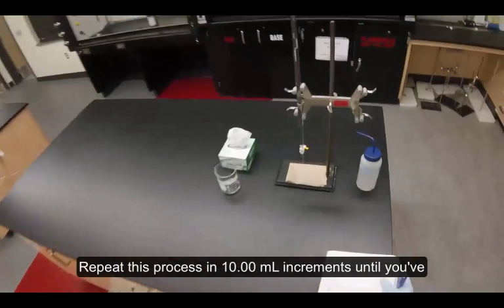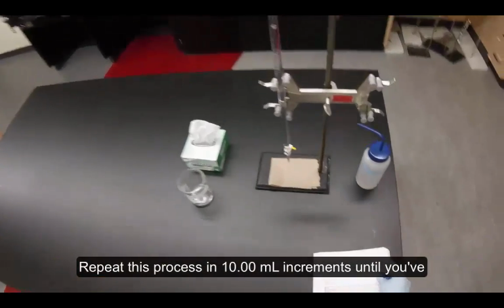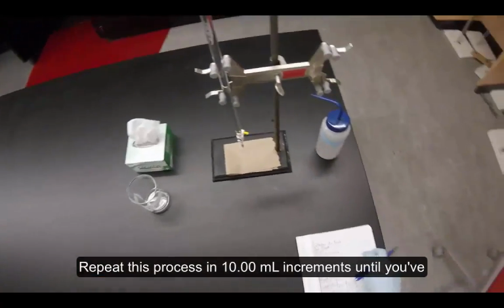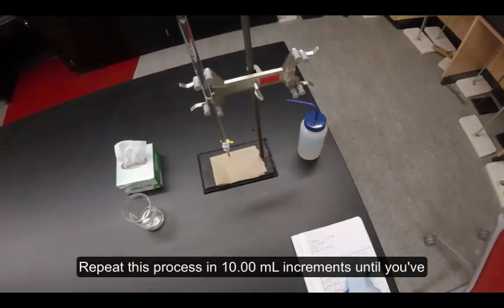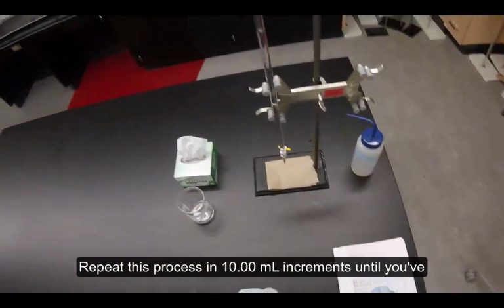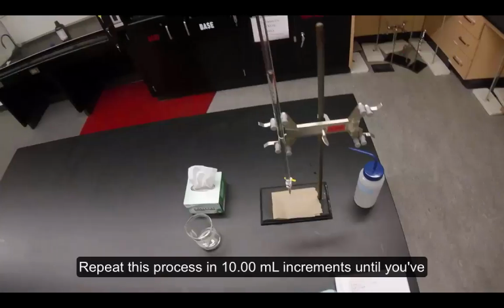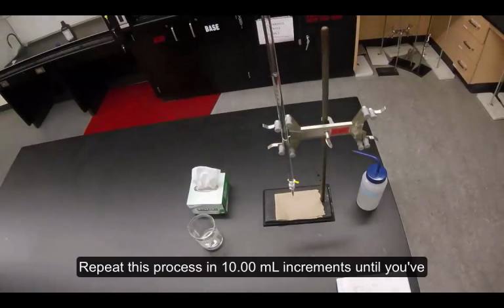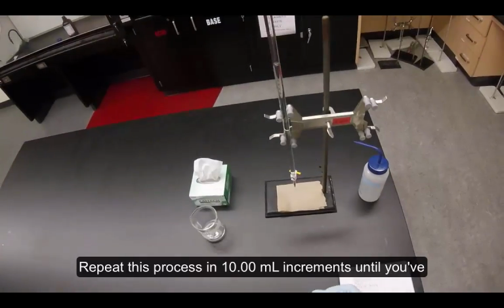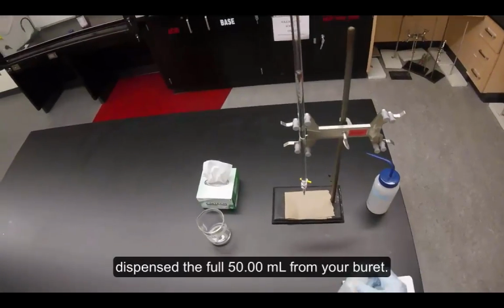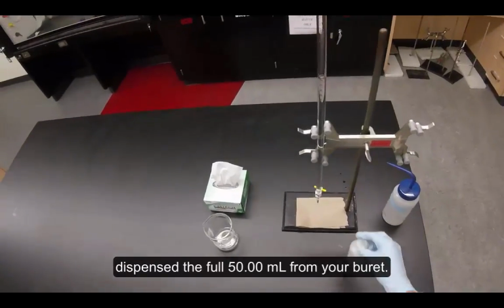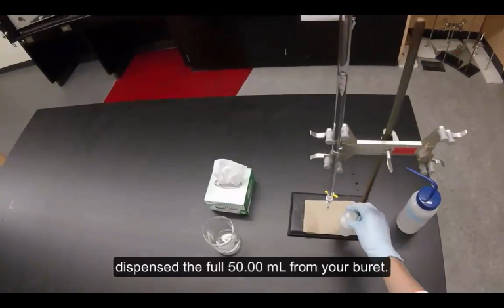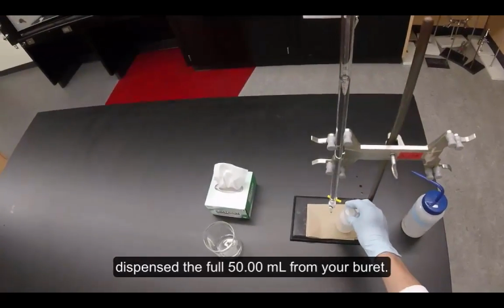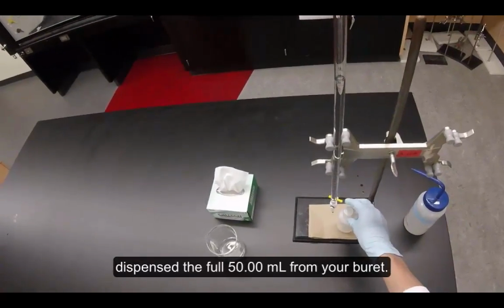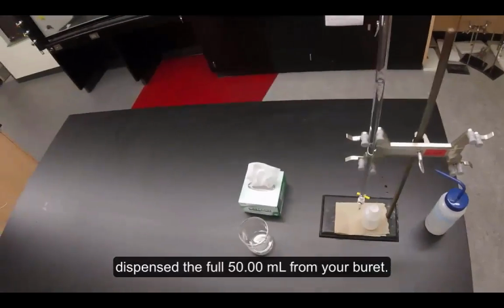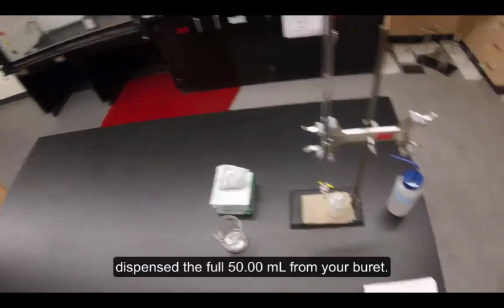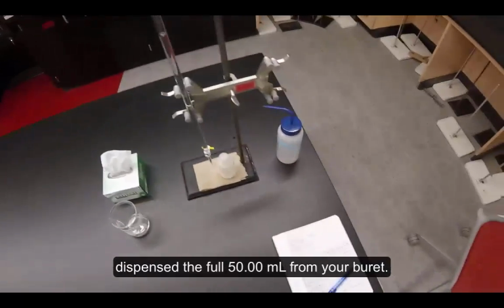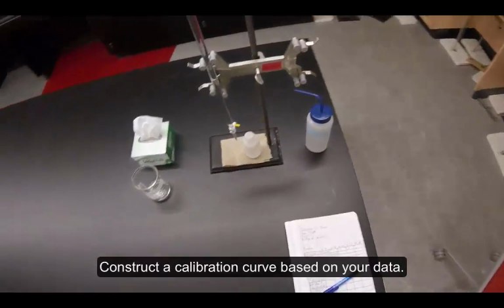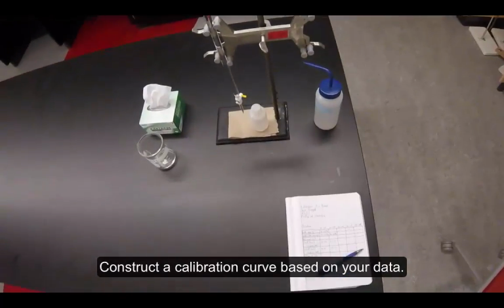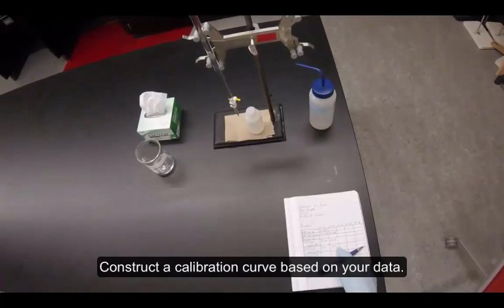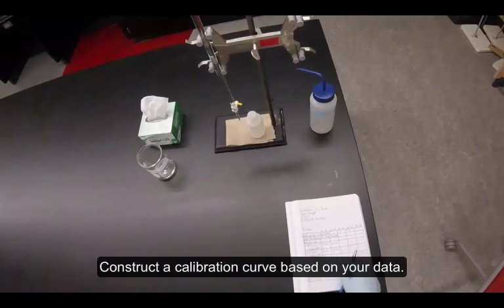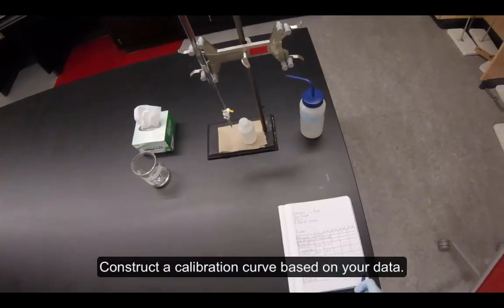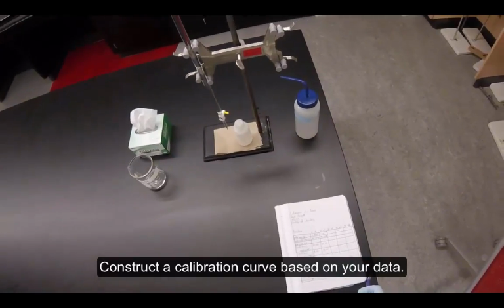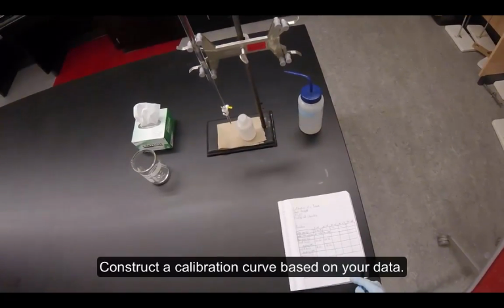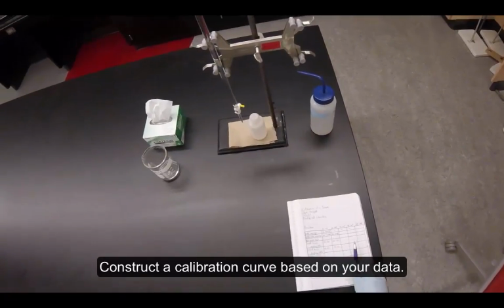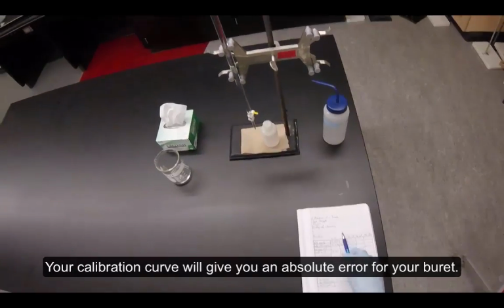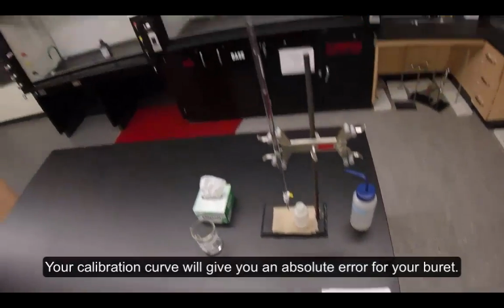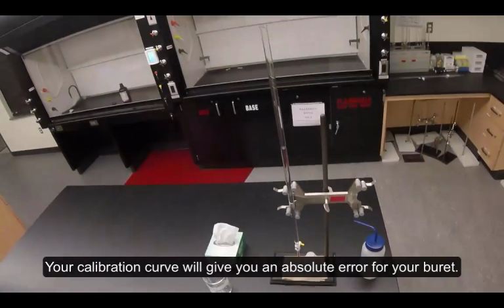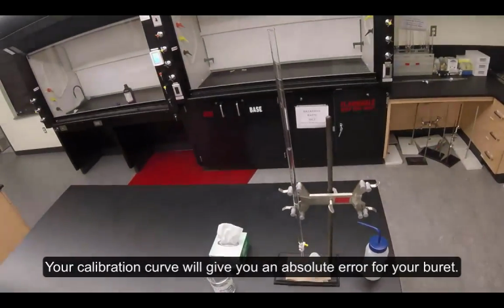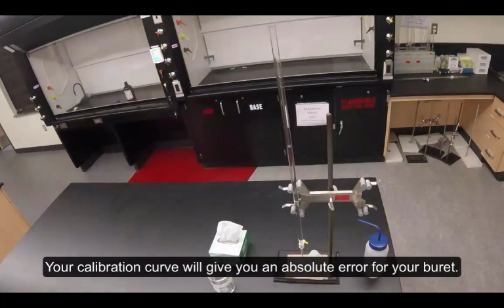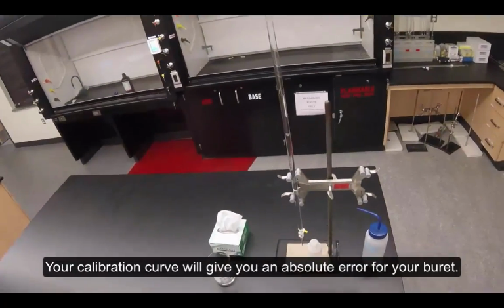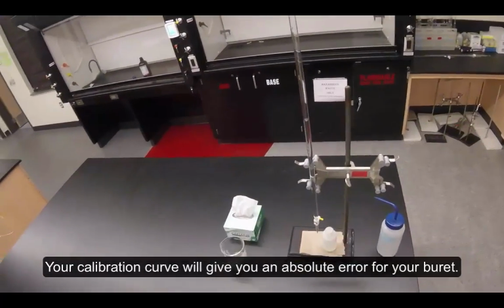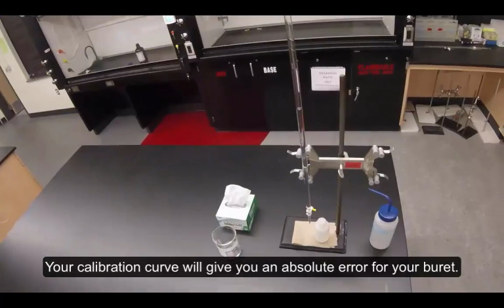Repeat this process in 10-milliliter increments until you've dispensed the full 50 milliliters from your burette. Construct a calibration curve based on your data. Your calibration curve will give you an absolute error for your burette.